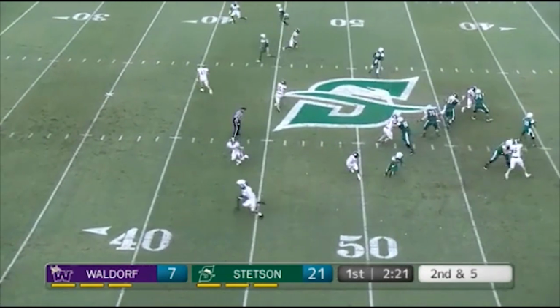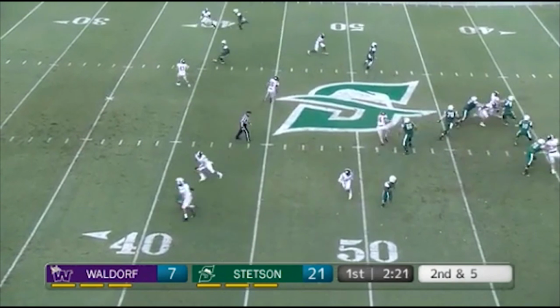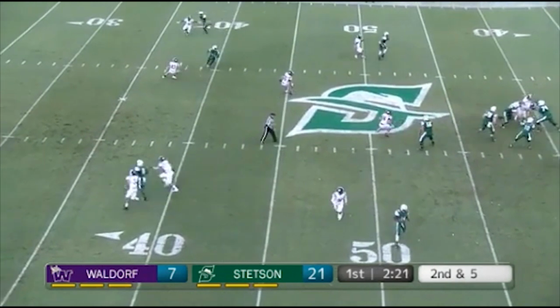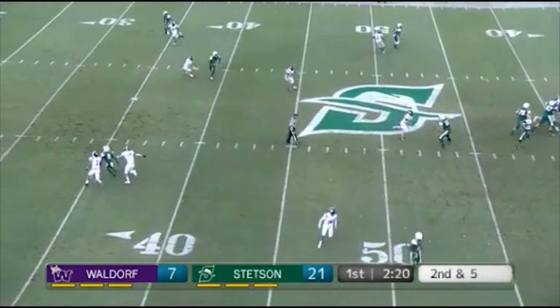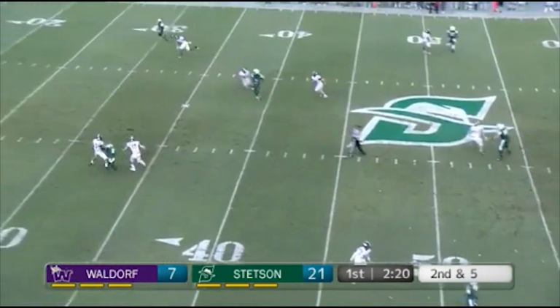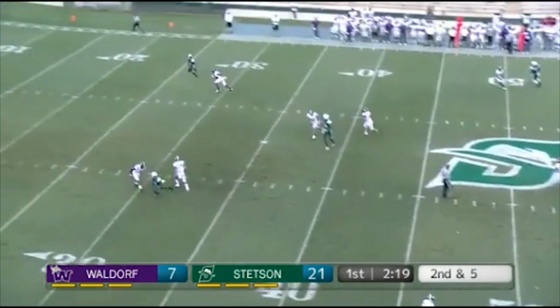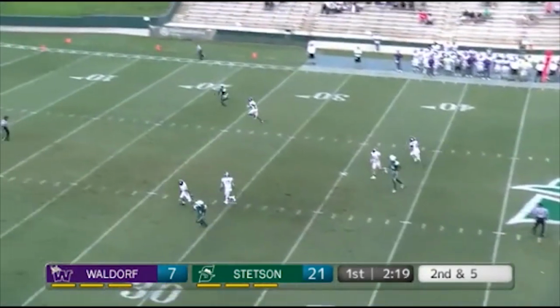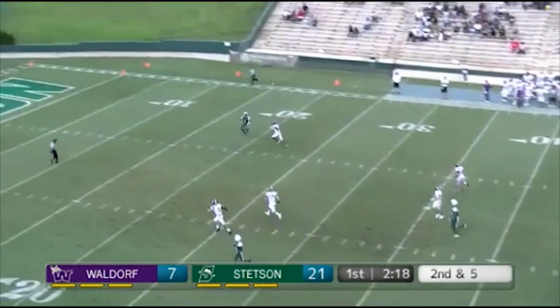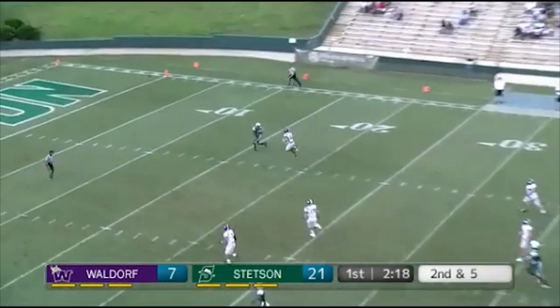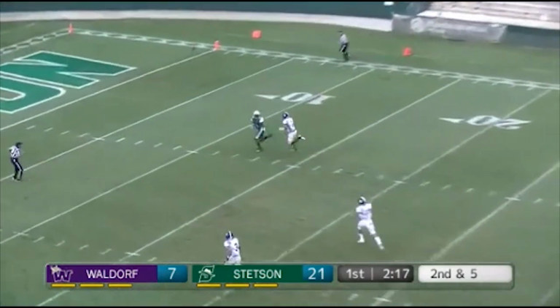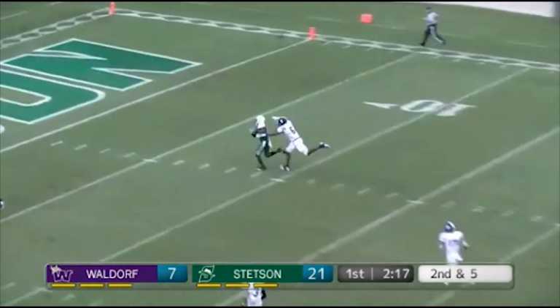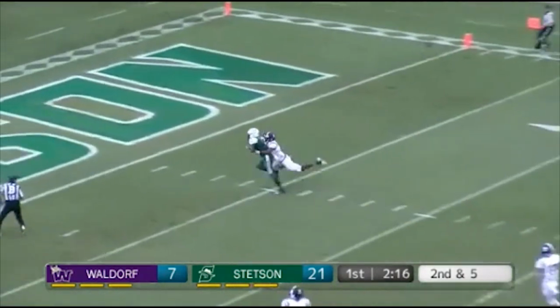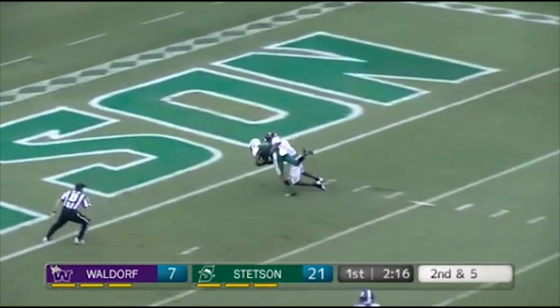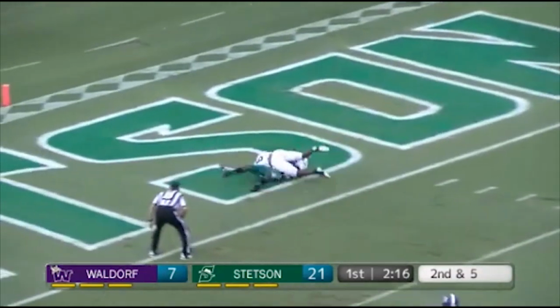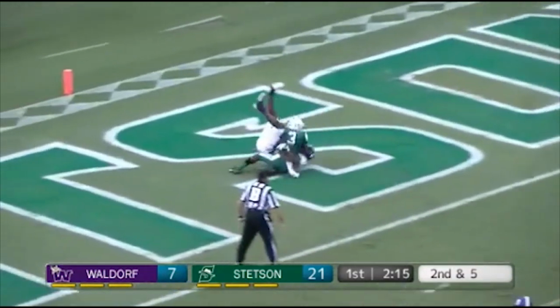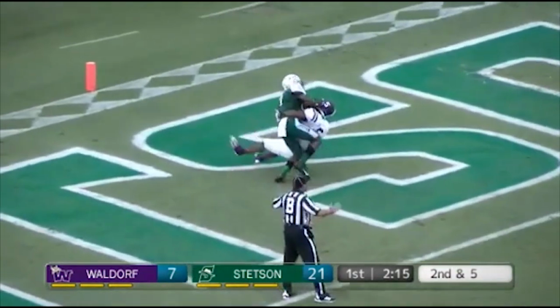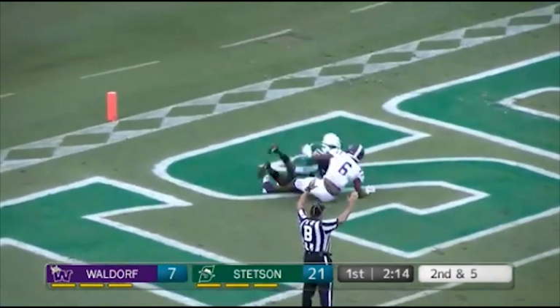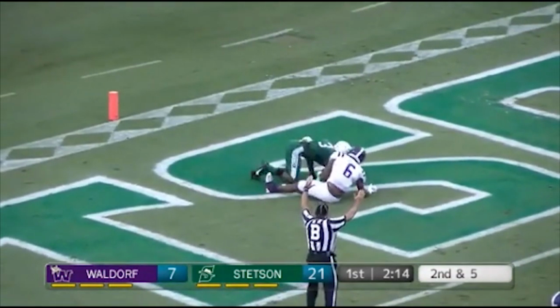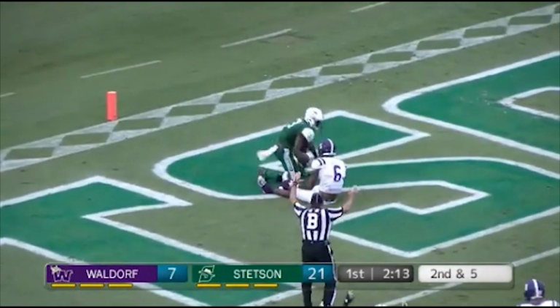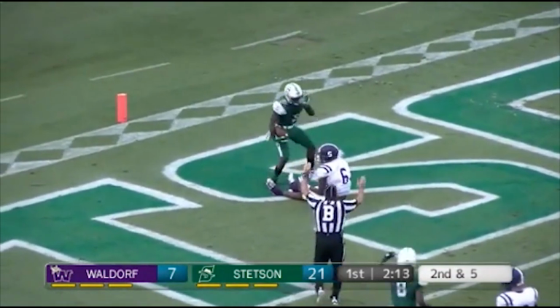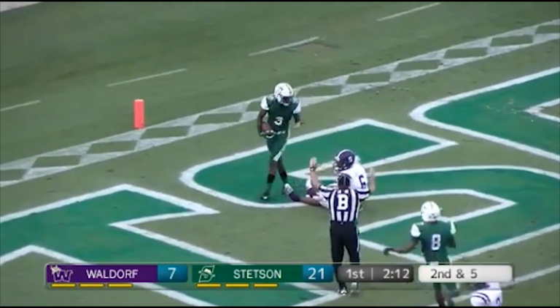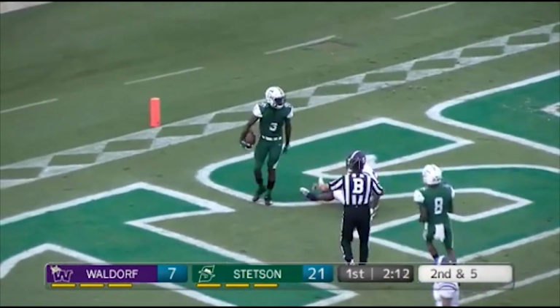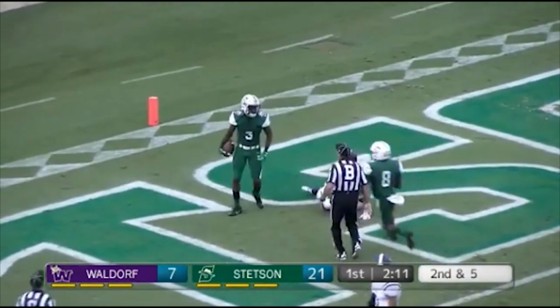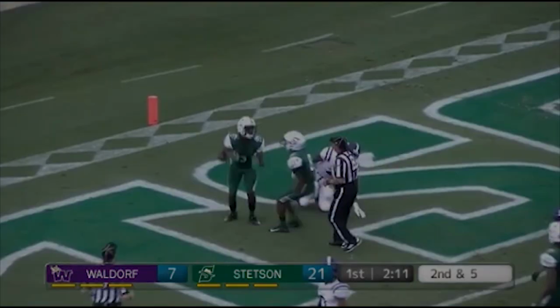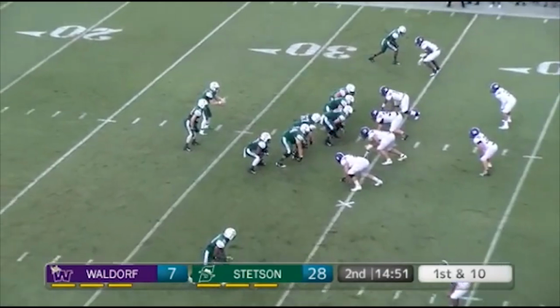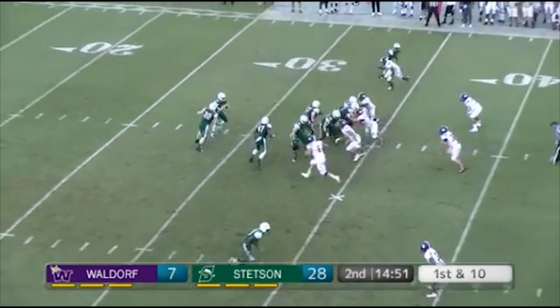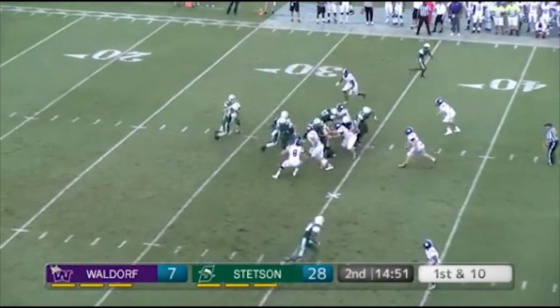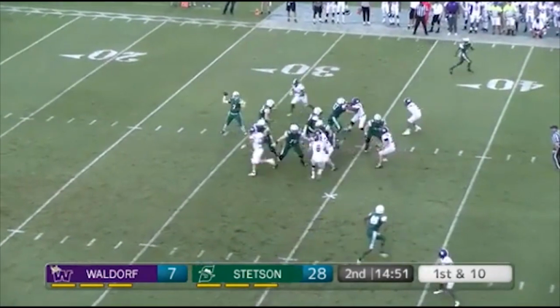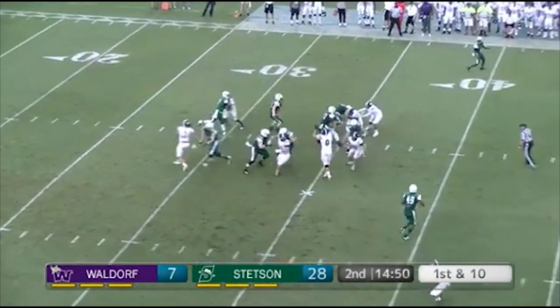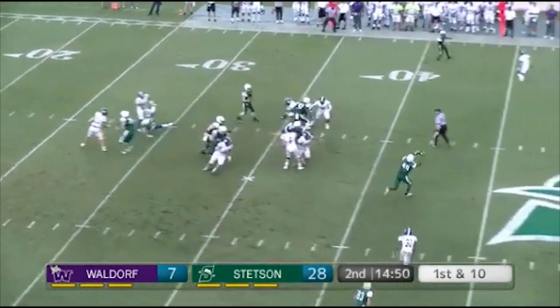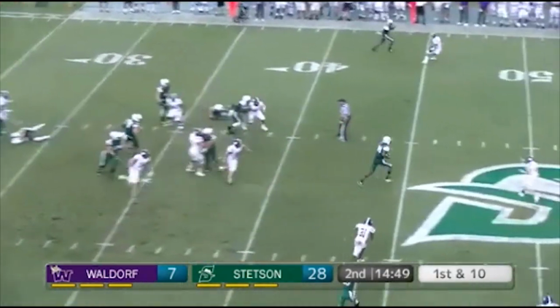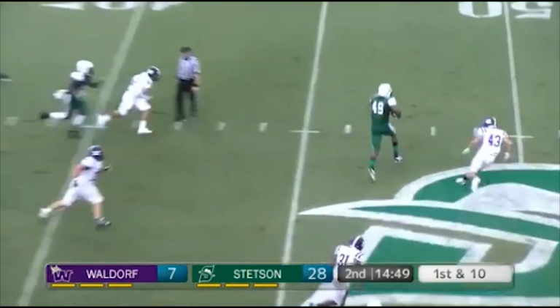DeFilippo drops back, looks to his right, looking deep down the right sideline and he's got his man — Justin Jordan takes the ball into the end zone, touchdown Hatters!